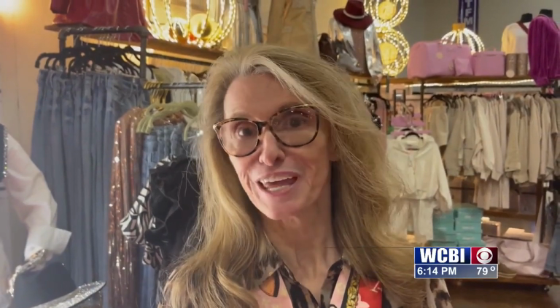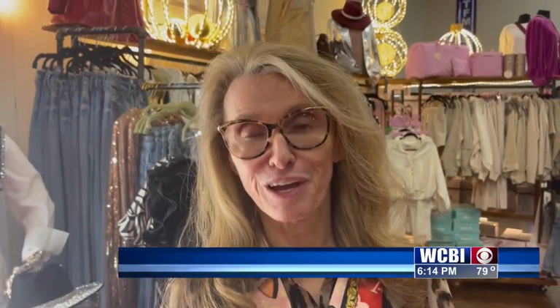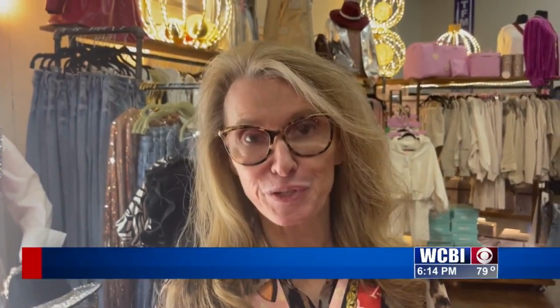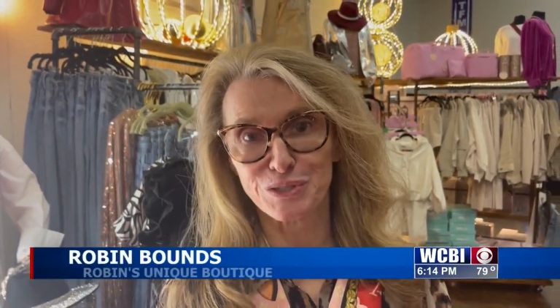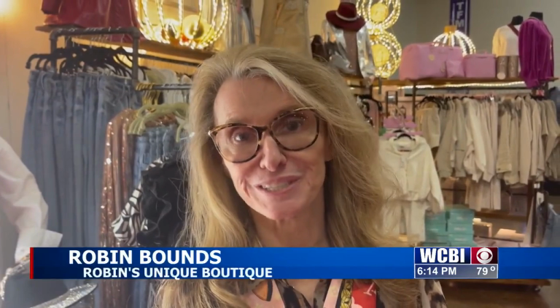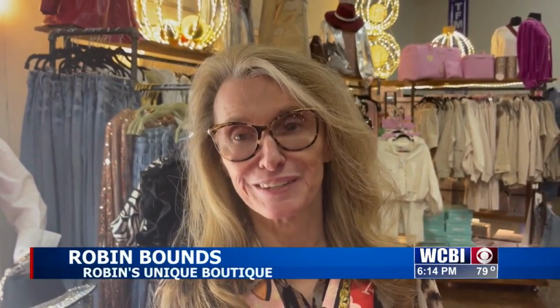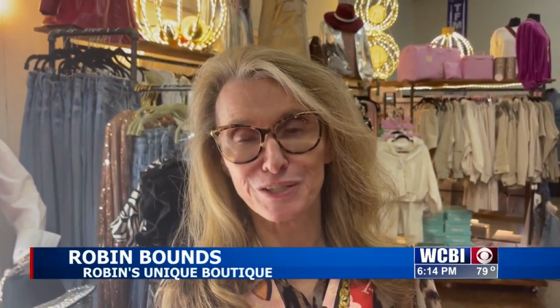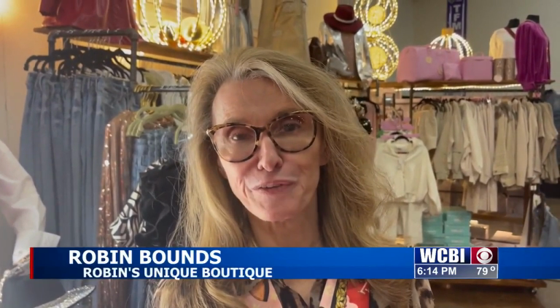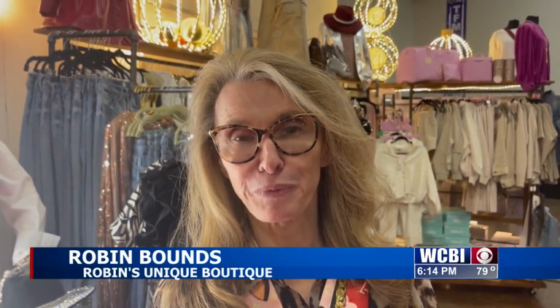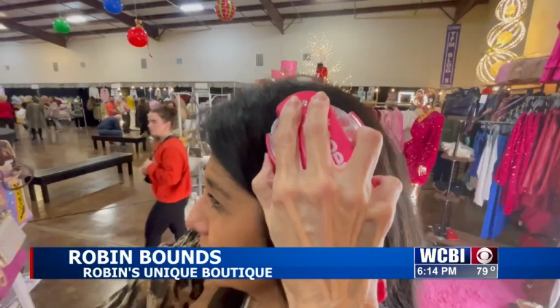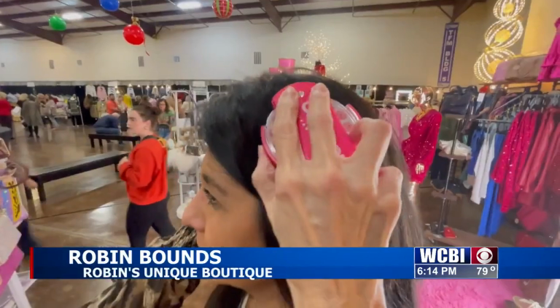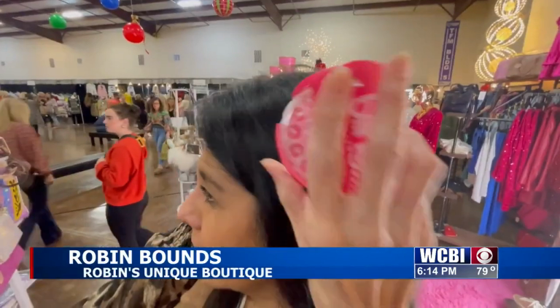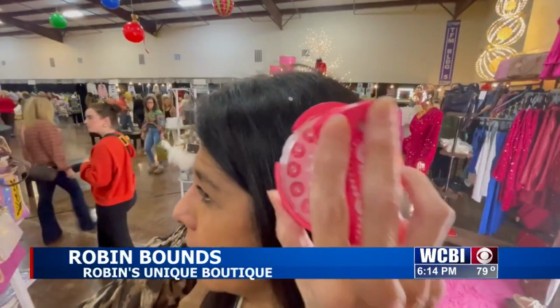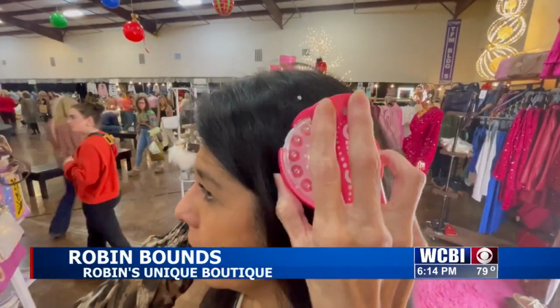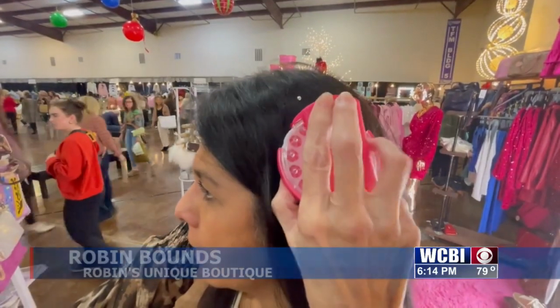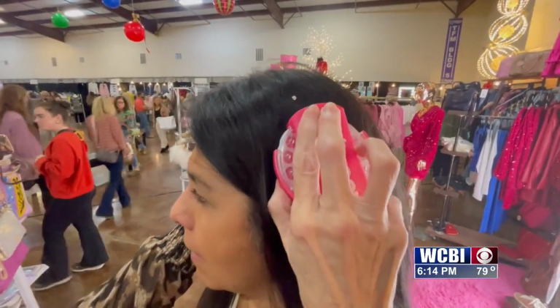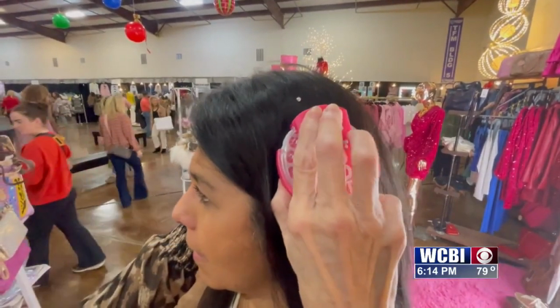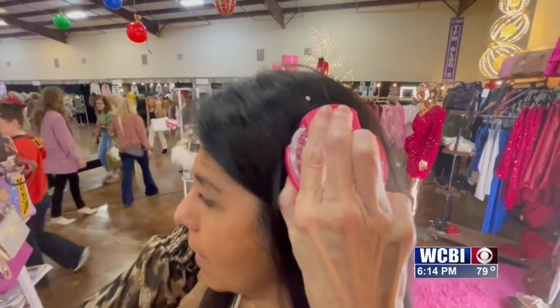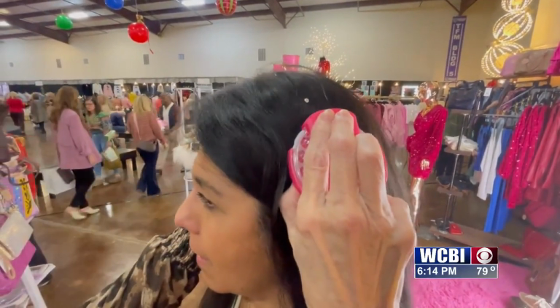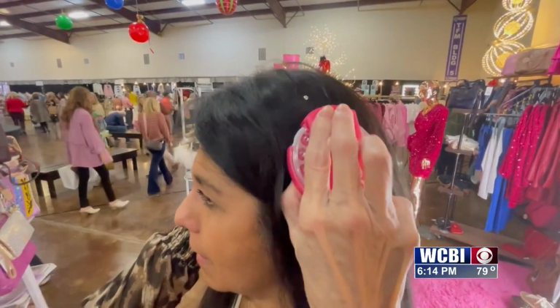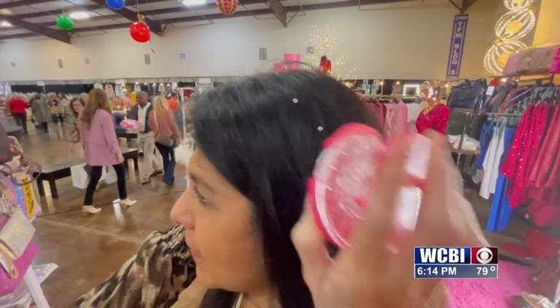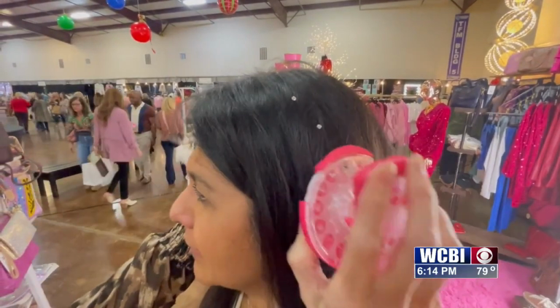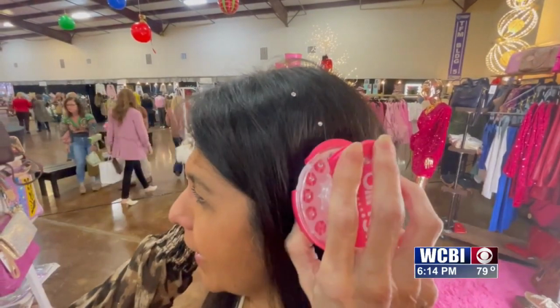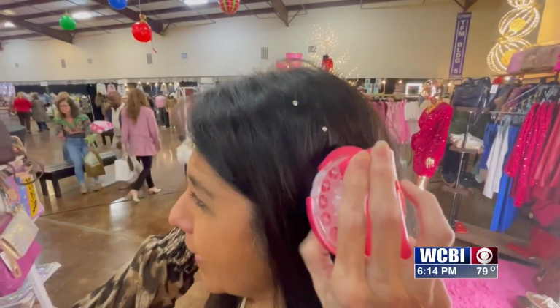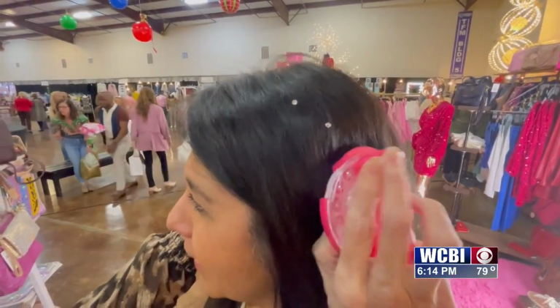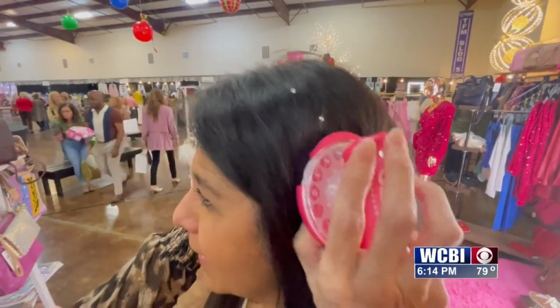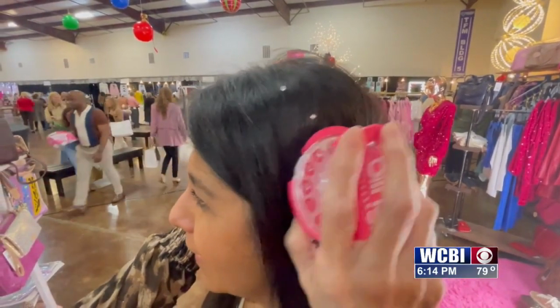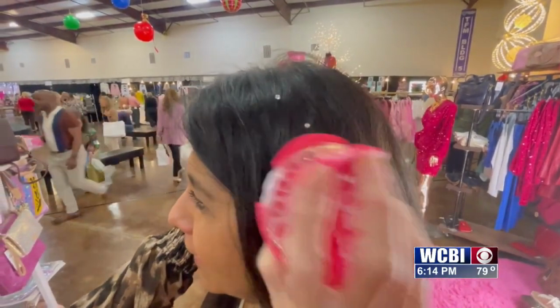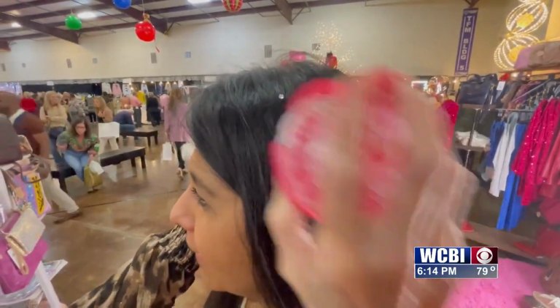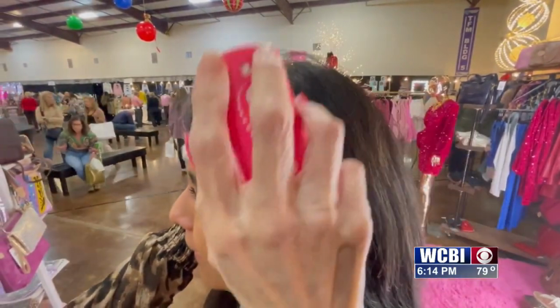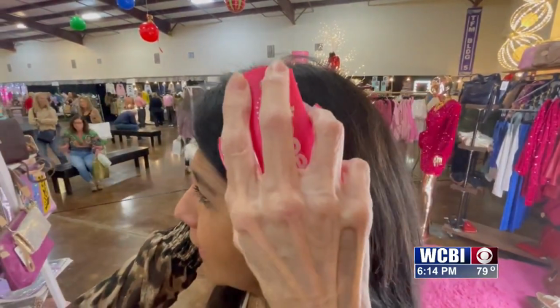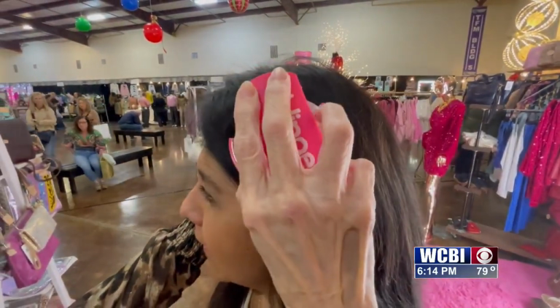The Christmas shirts — they have loved the Christmas shirts. And of course they love the new bling that they're putting in the hair. Can you see the bling? Yes, we do the bling in the hair. So cute.